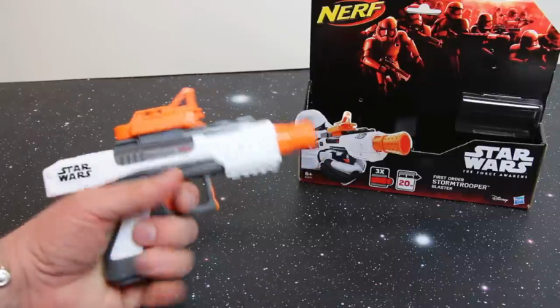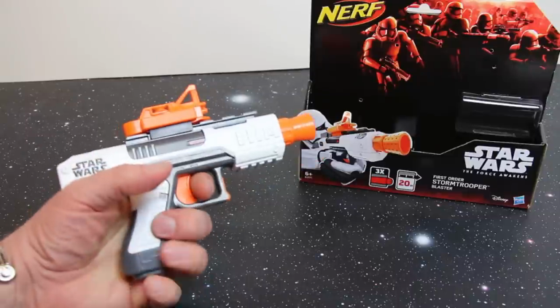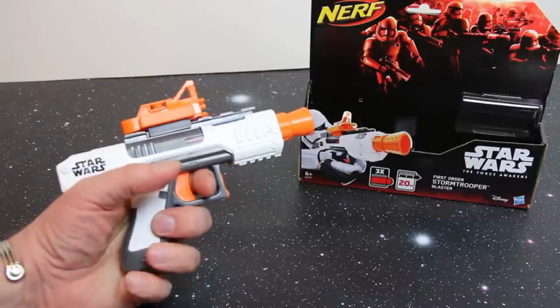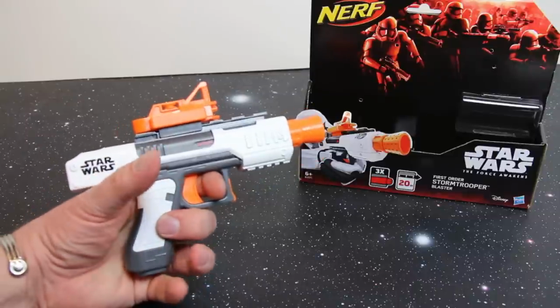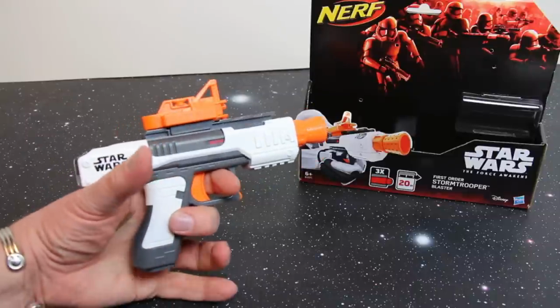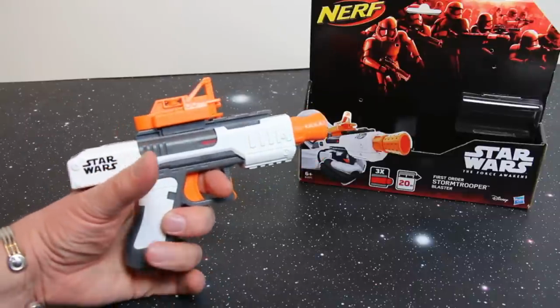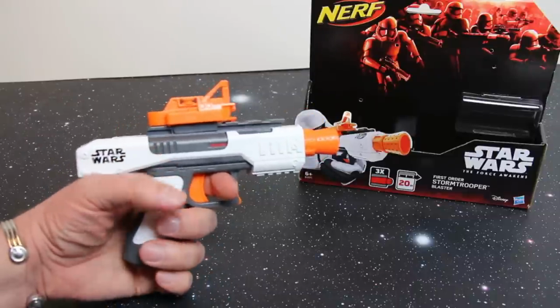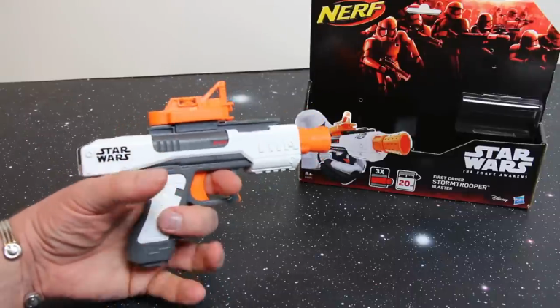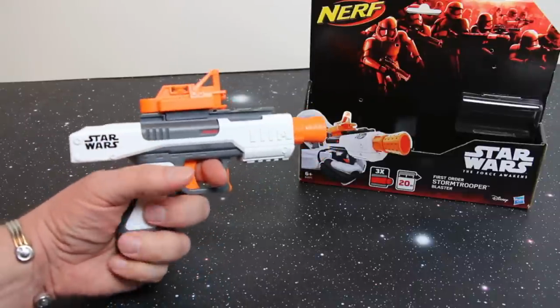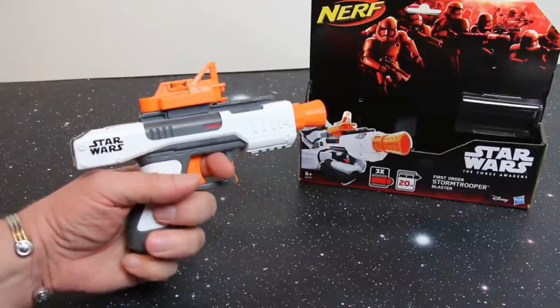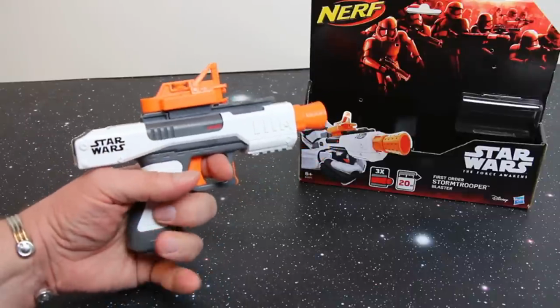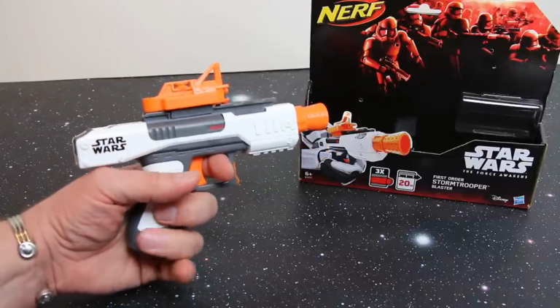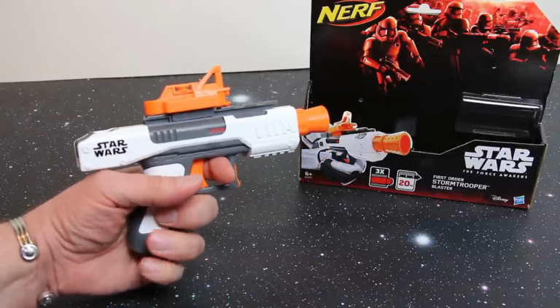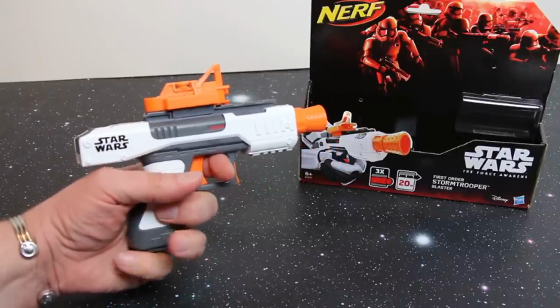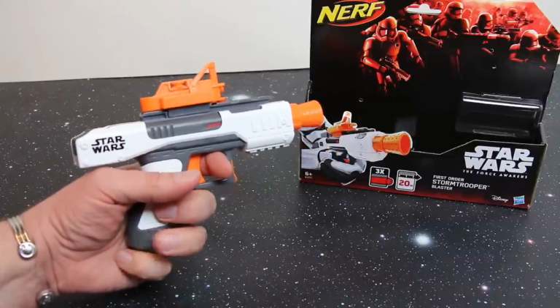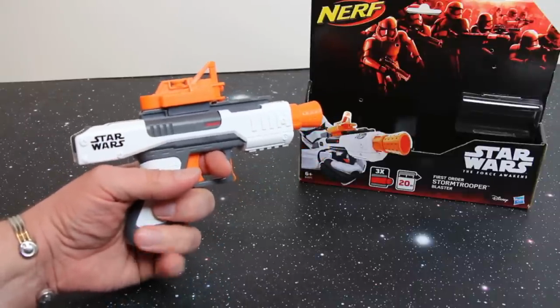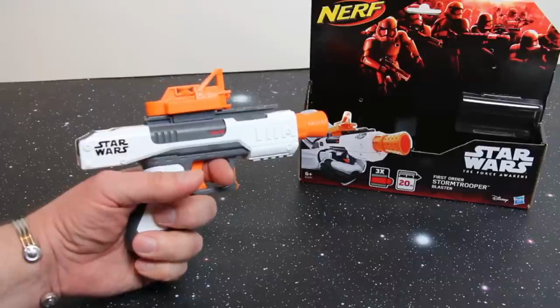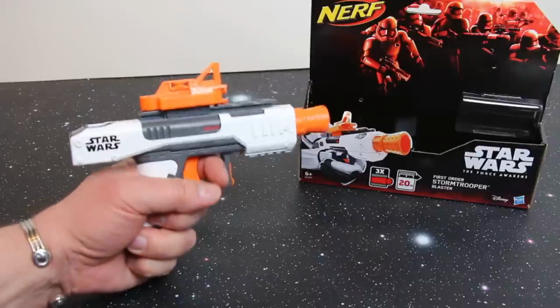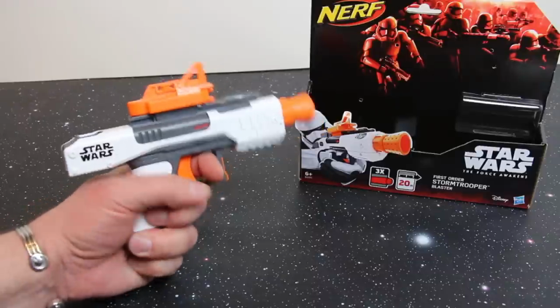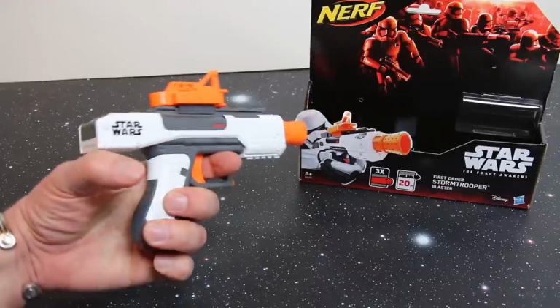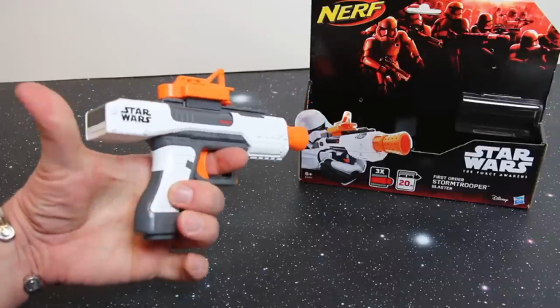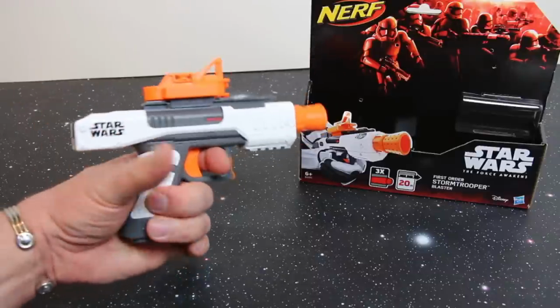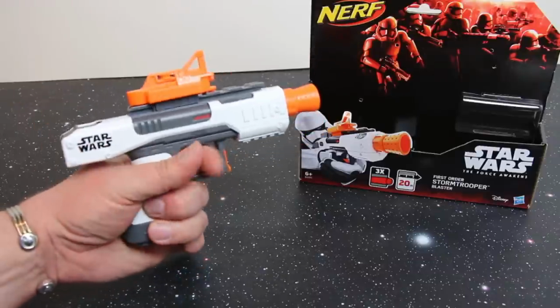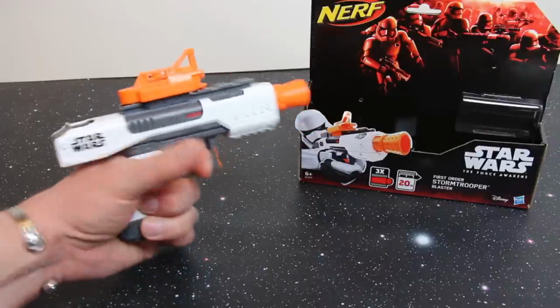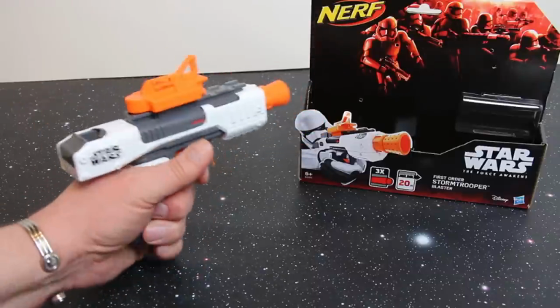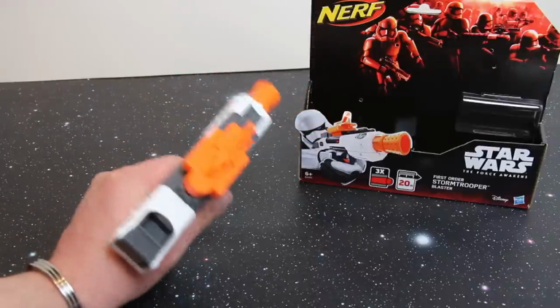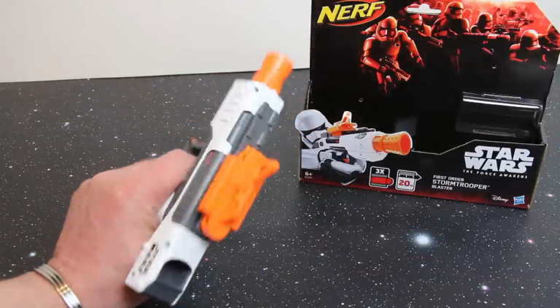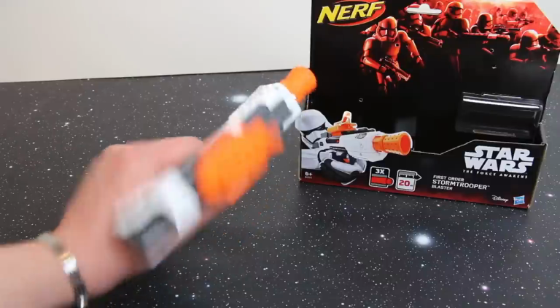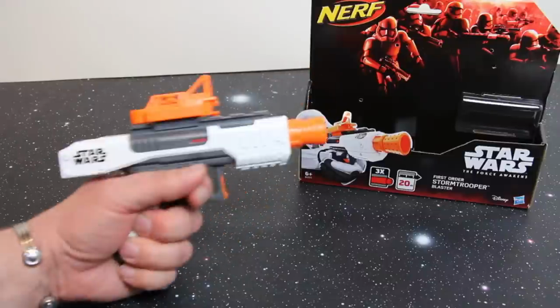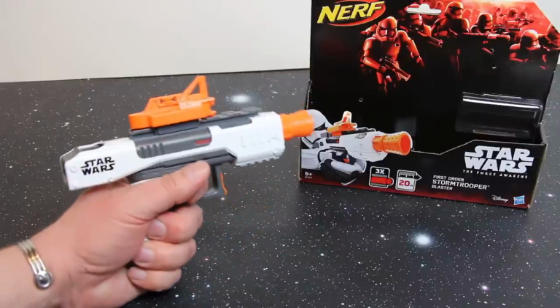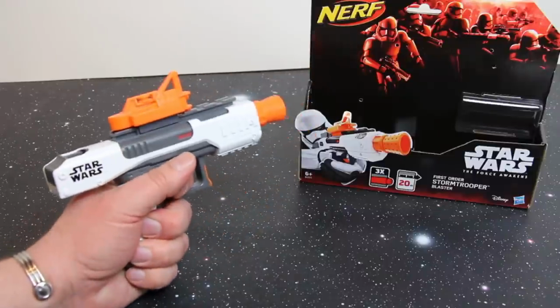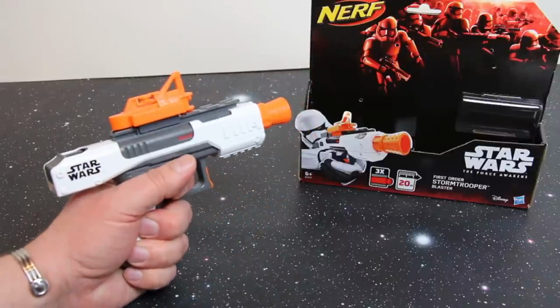It's a little bit short as a pistol, but I'm not really complaining. My bottom two fingers have nothing to hold onto, but there's really plenty of grip here for my hand — I'm quite happy with that.